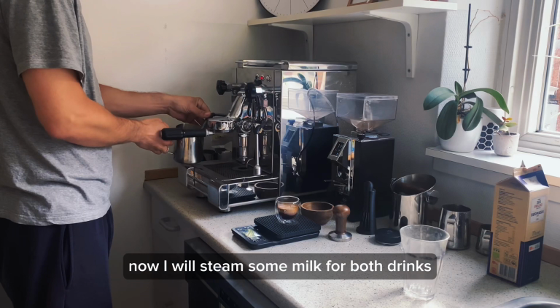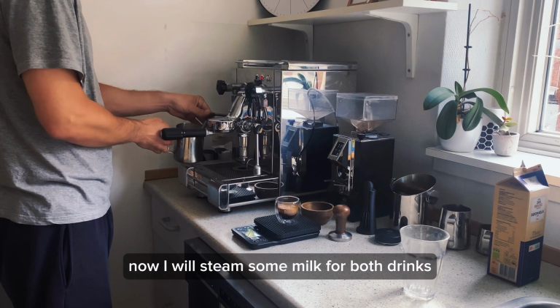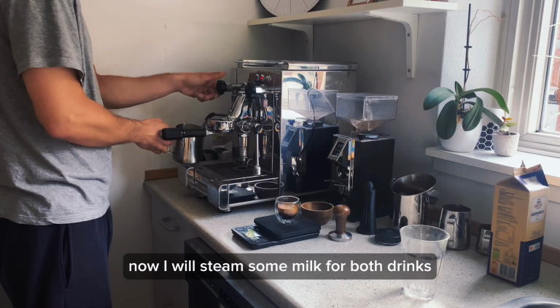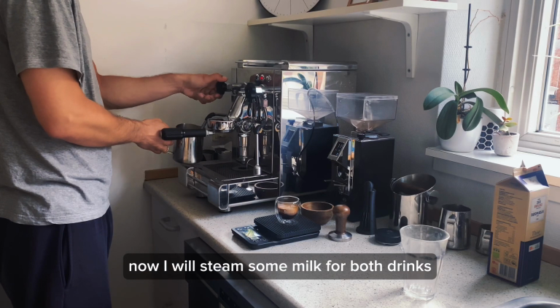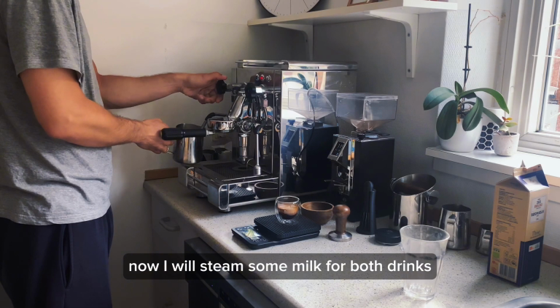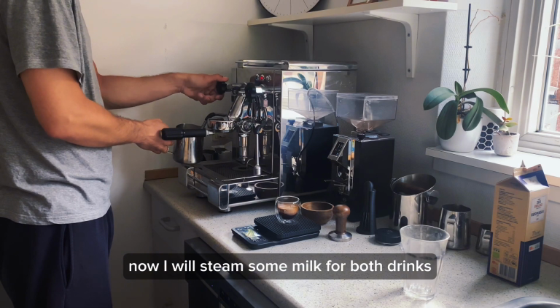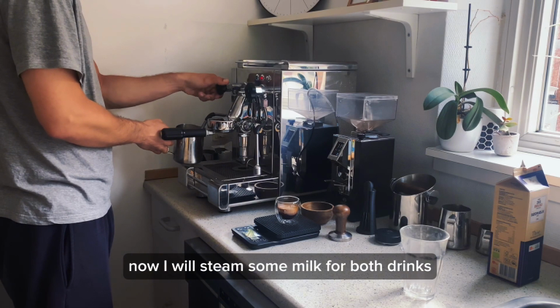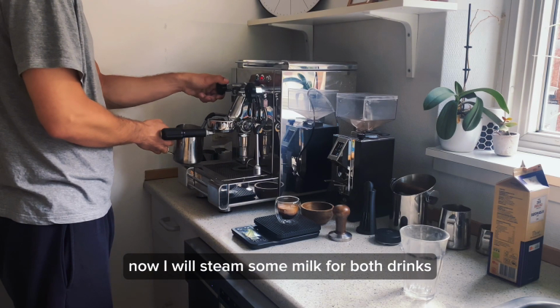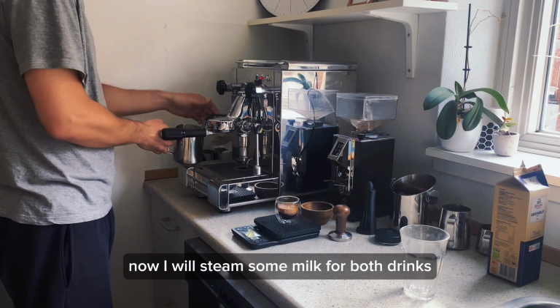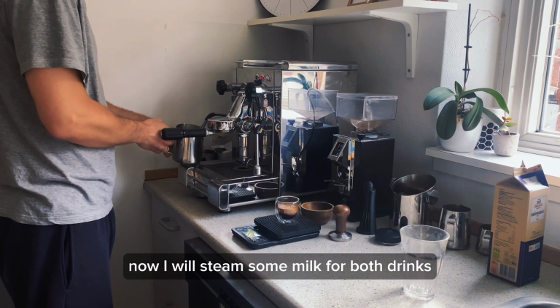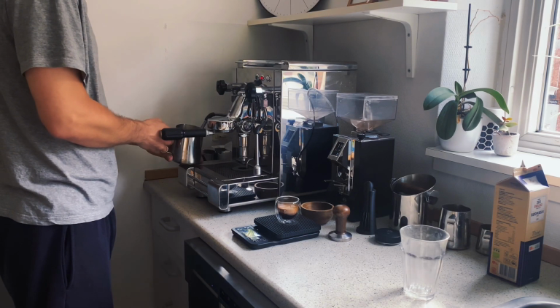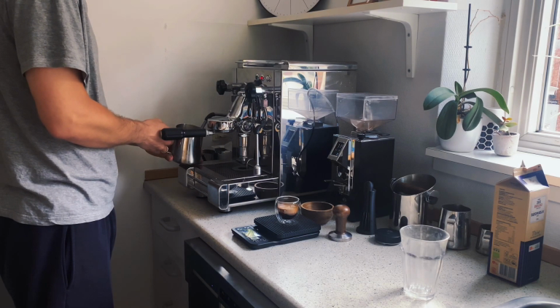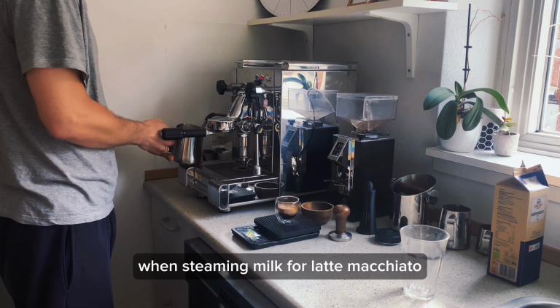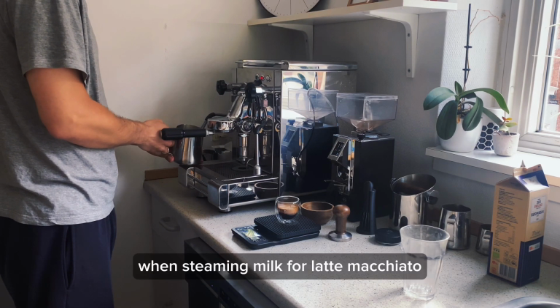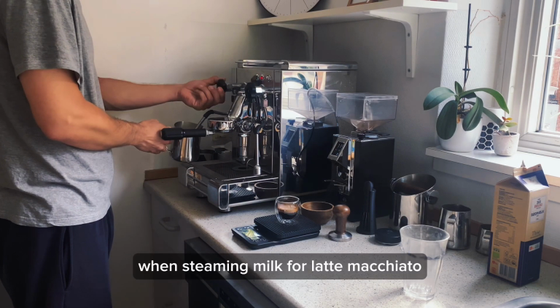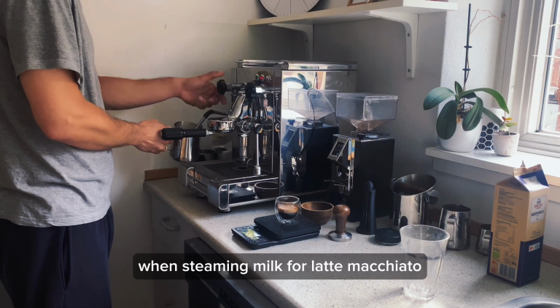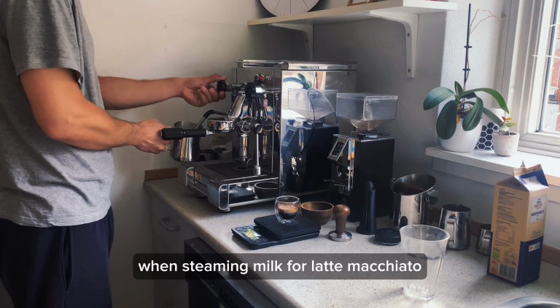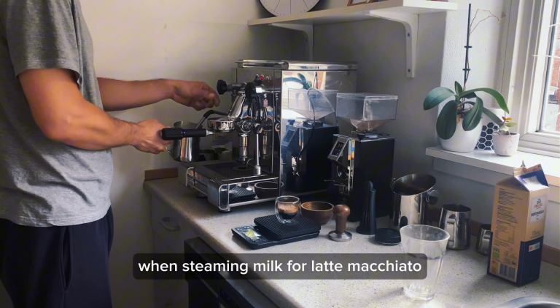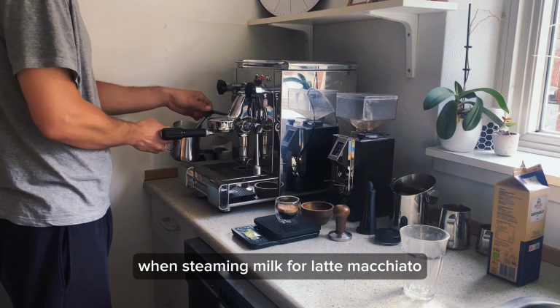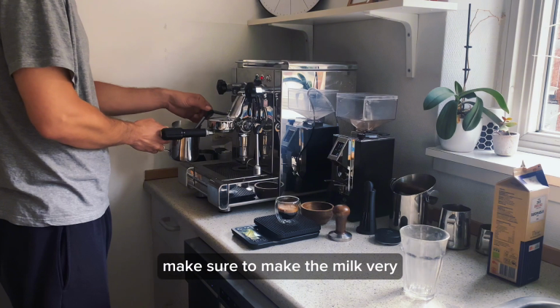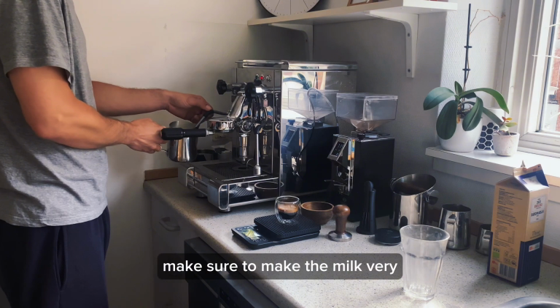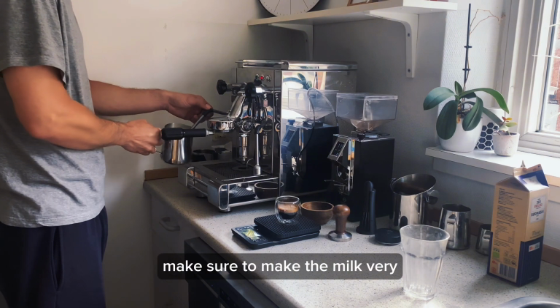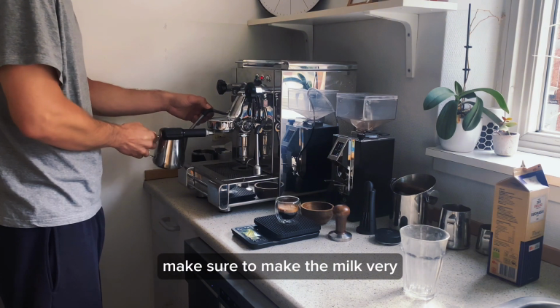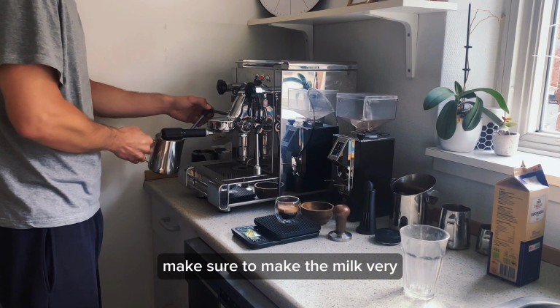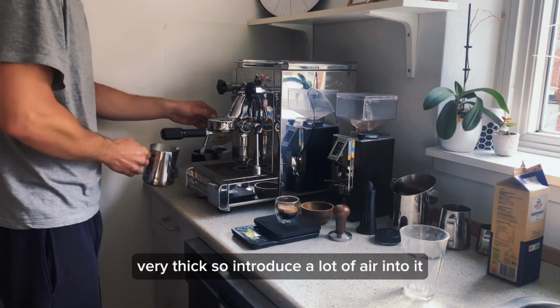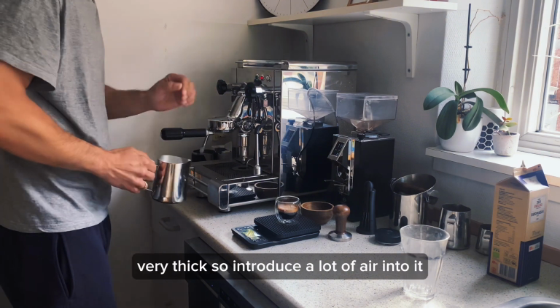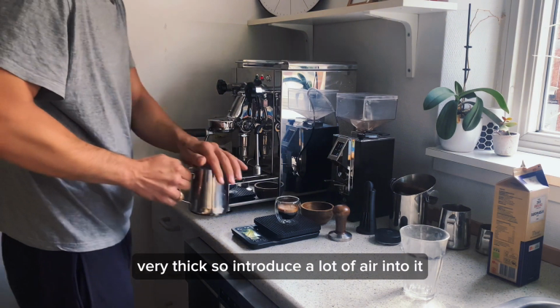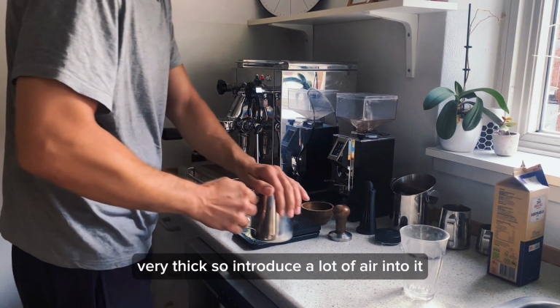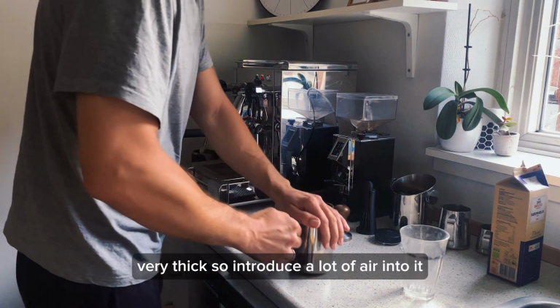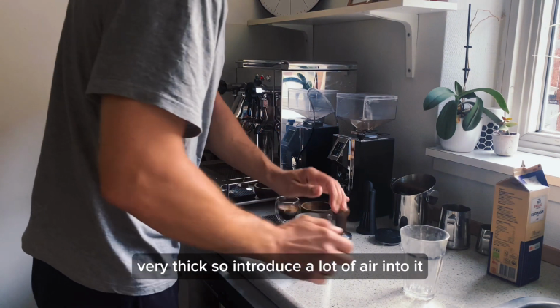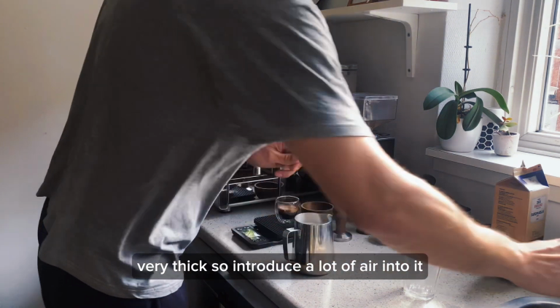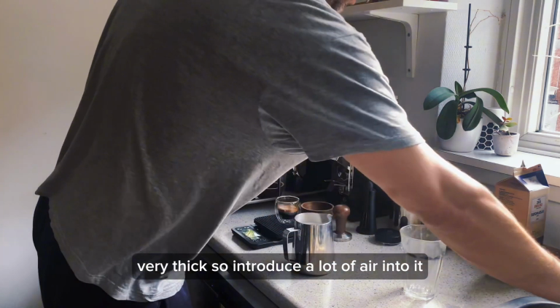Now I will steam some milk for both drinks. When steaming milk for latte macchiato, make sure to make the milk very very thick, so introduce a lot of air into it.